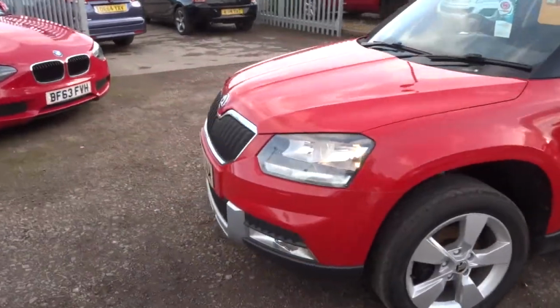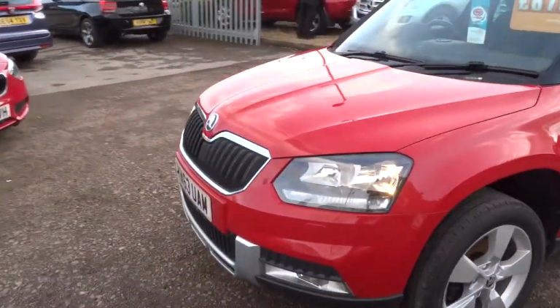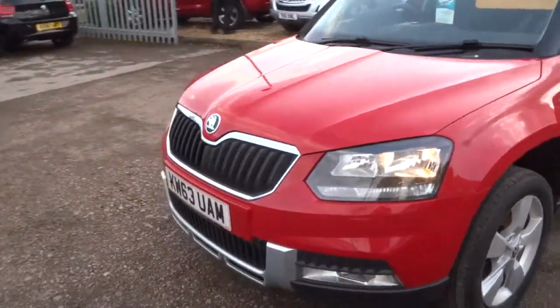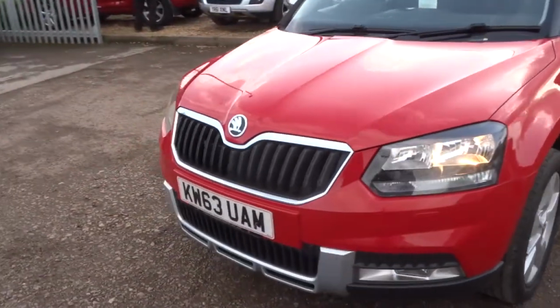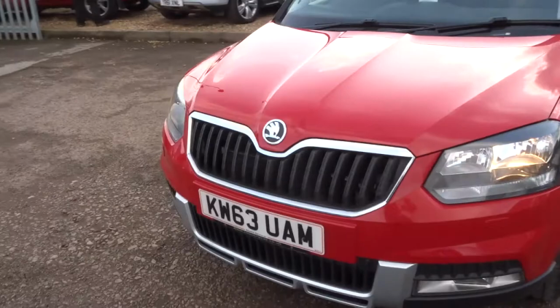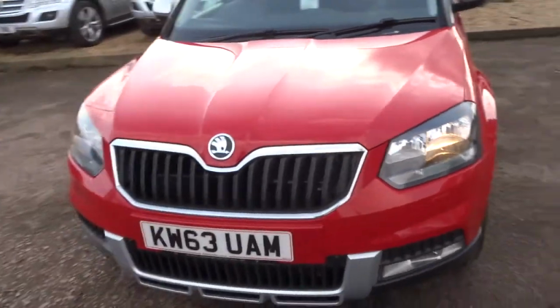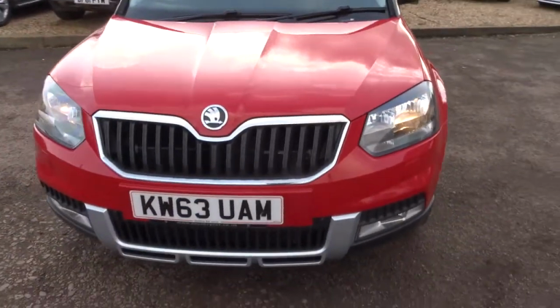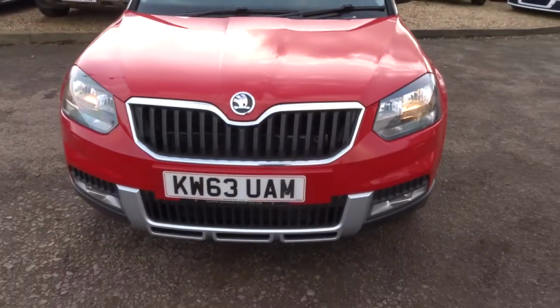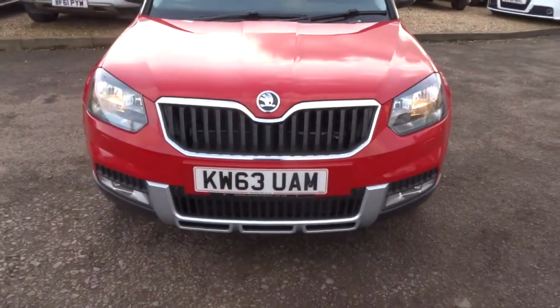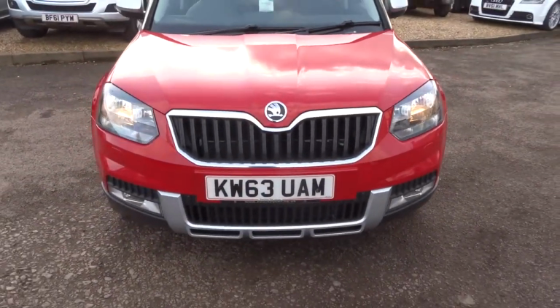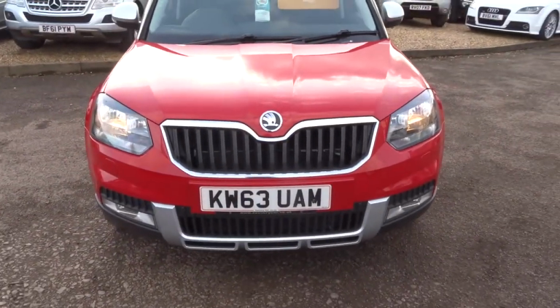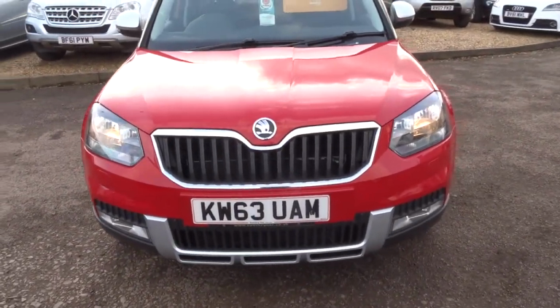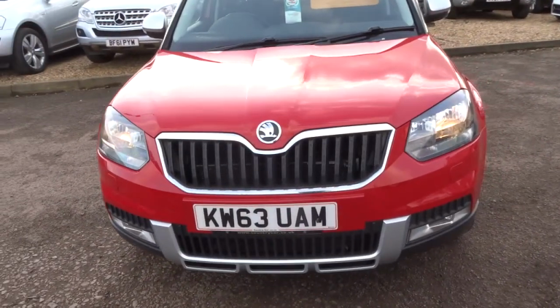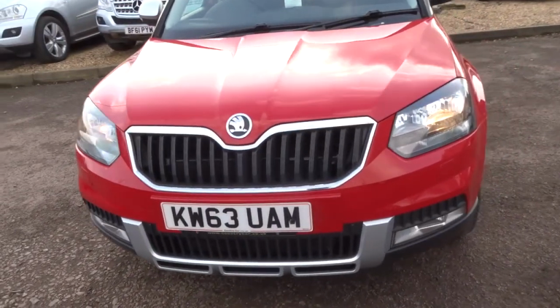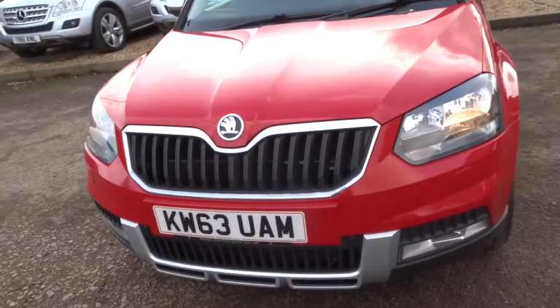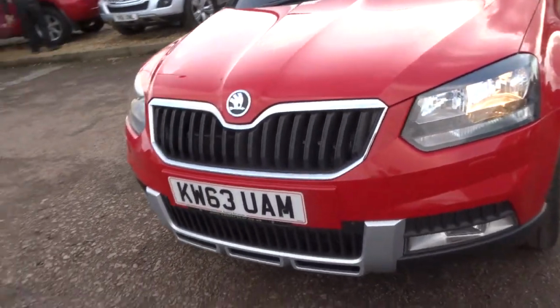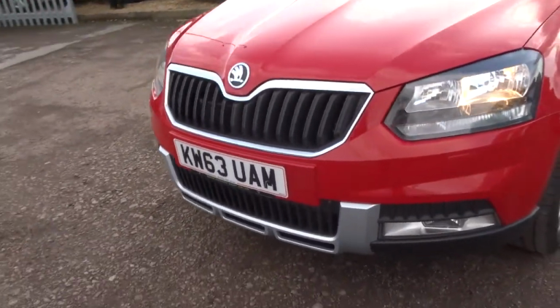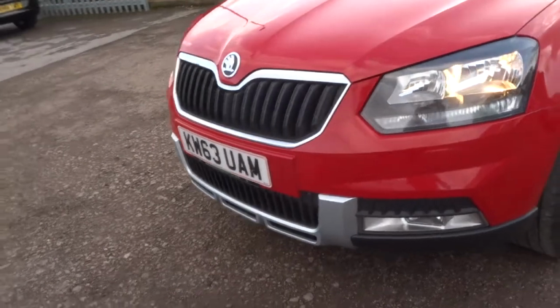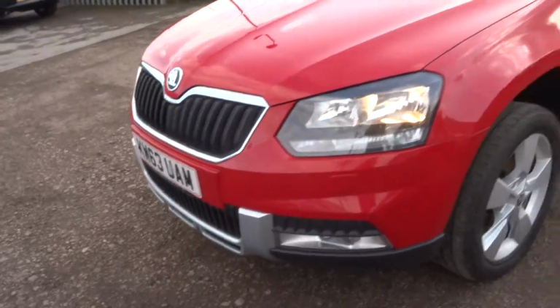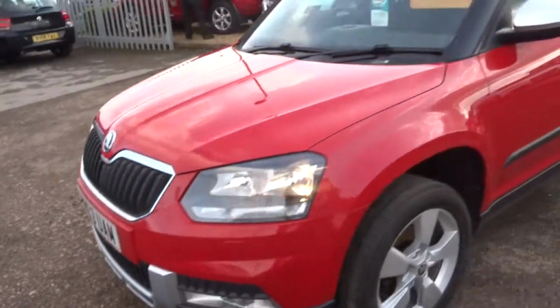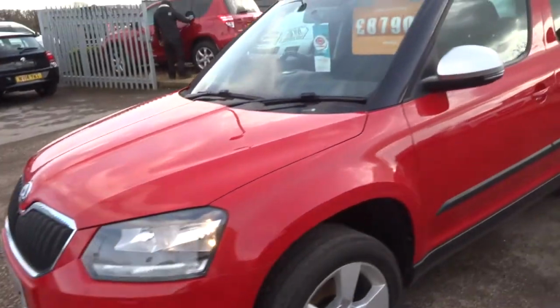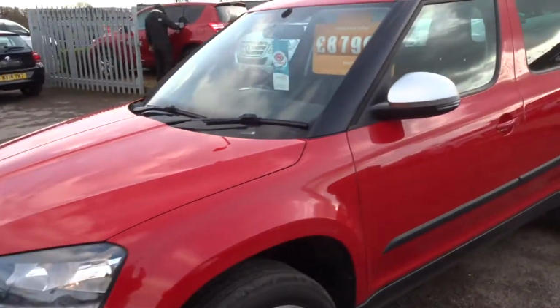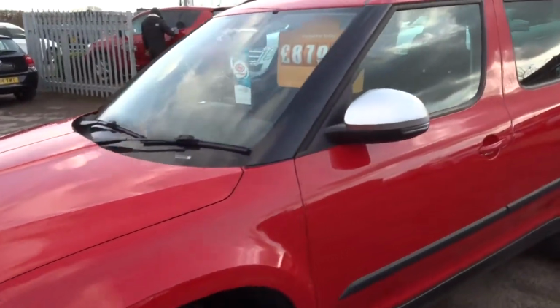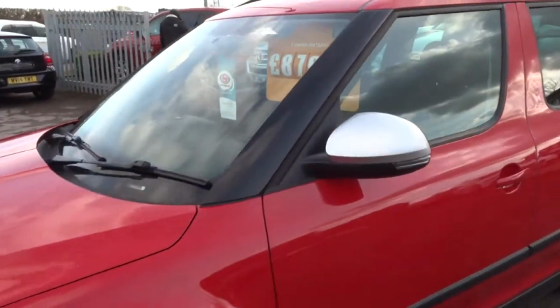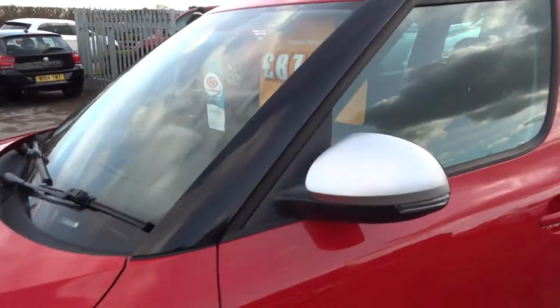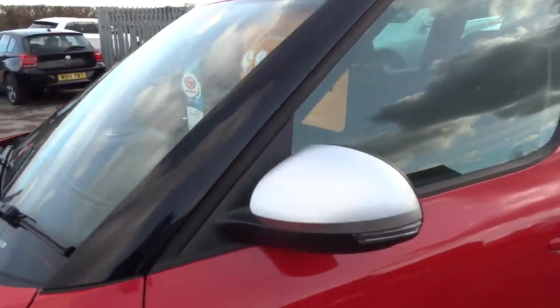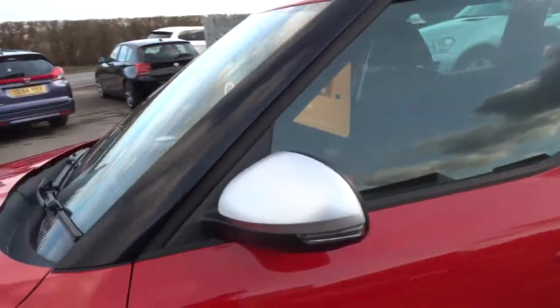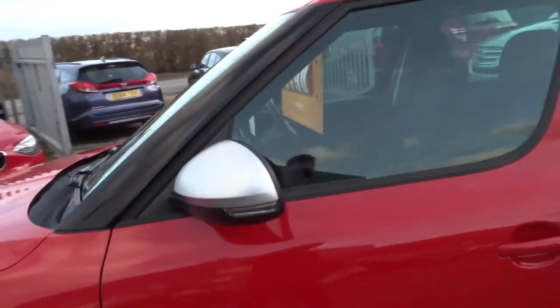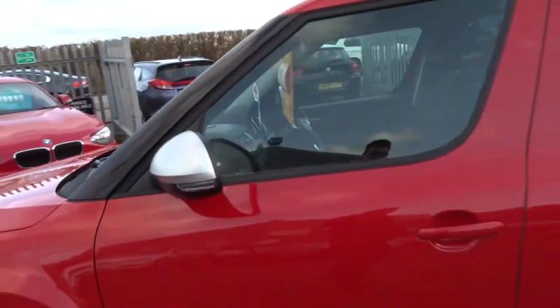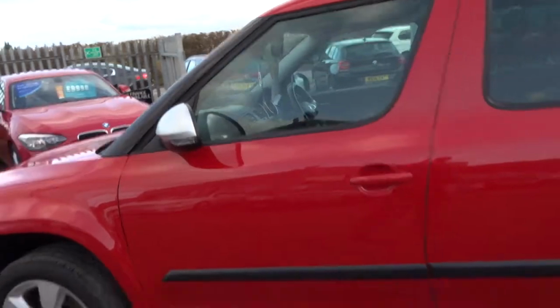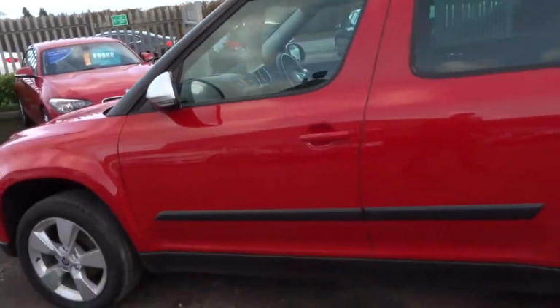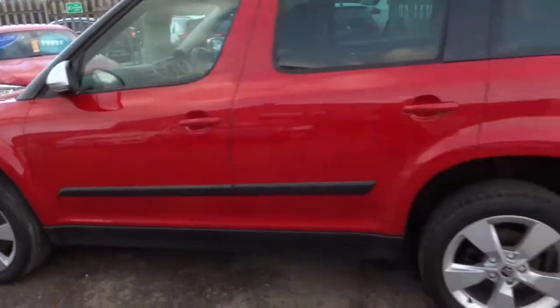I think probably my favourite thing about the car is the fact you've got this chrome, just contrast throughout the grille, underneath the license plate there and it goes on to the side mirrors — it's quite subtle but it looks very good.